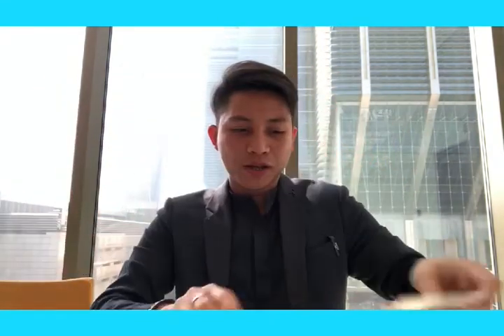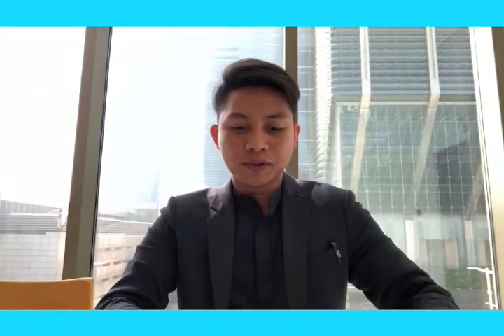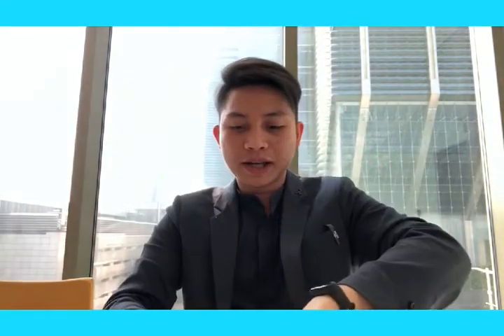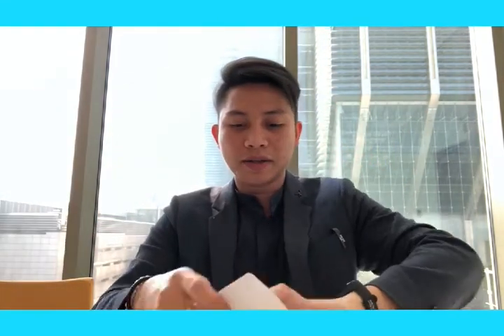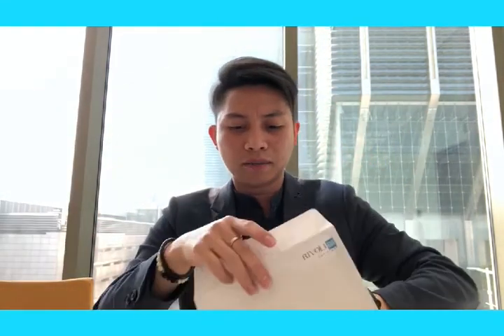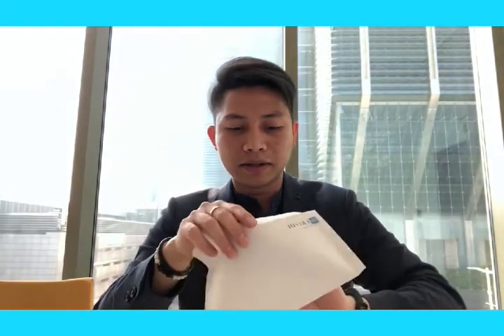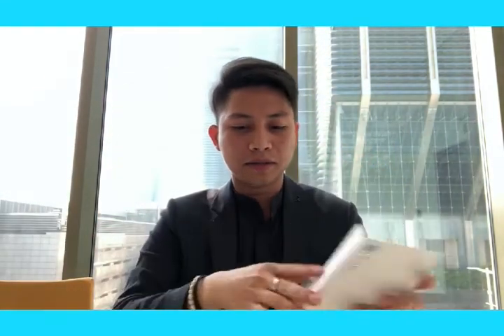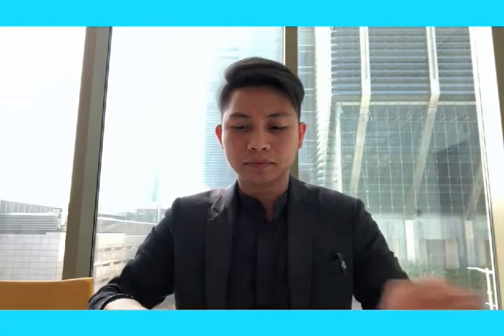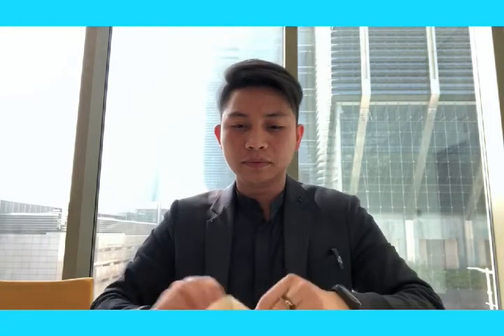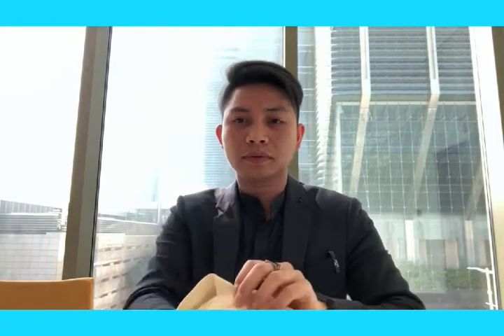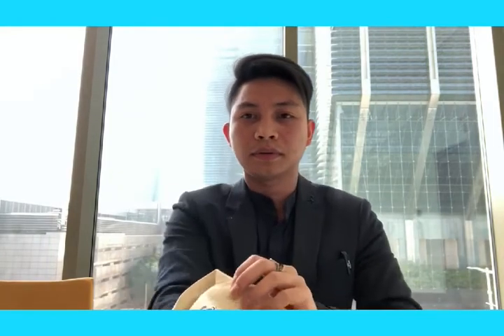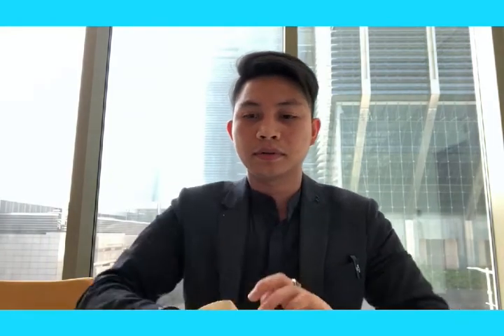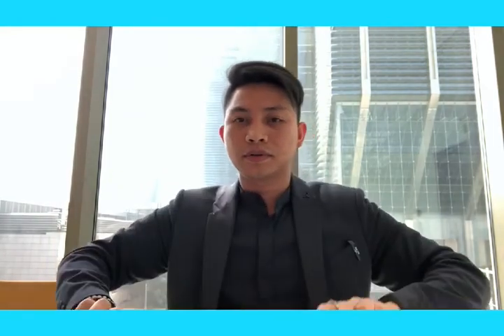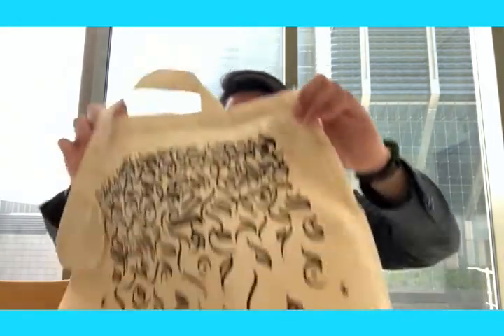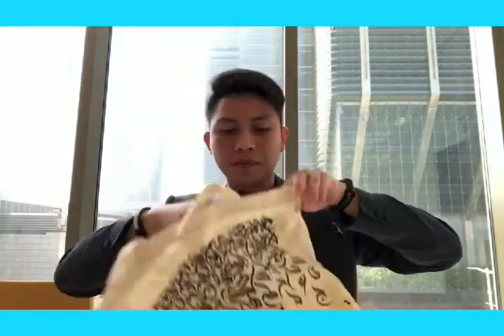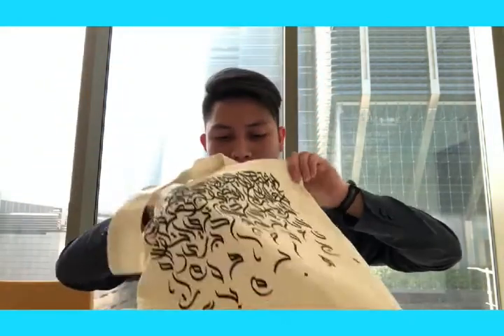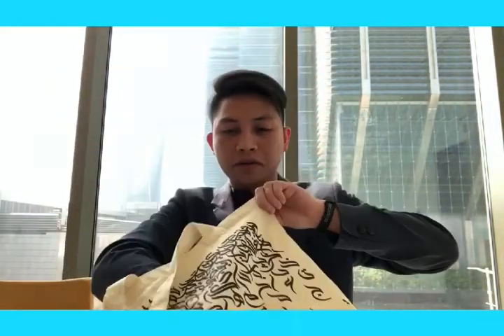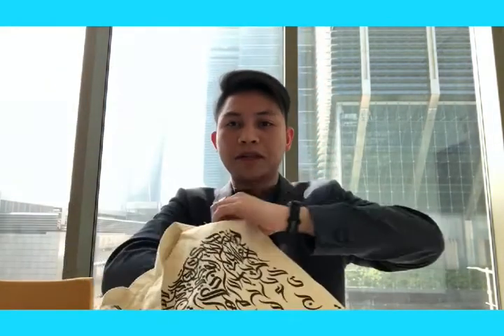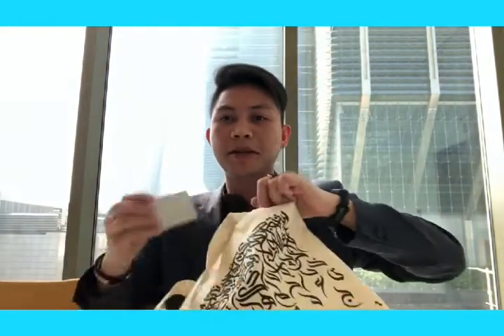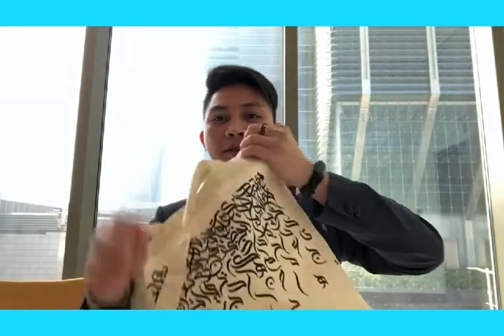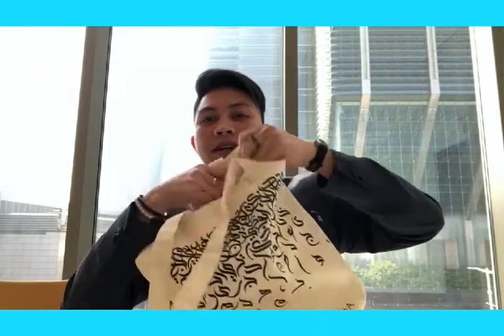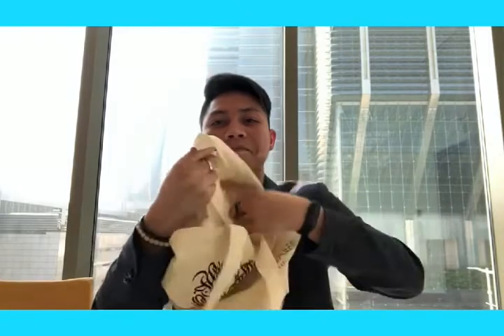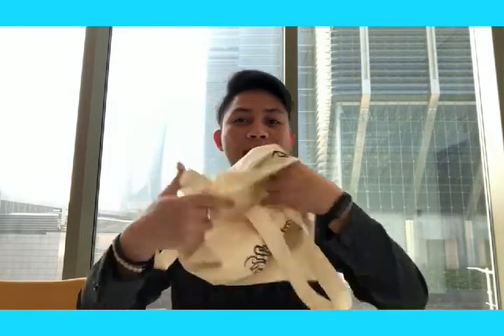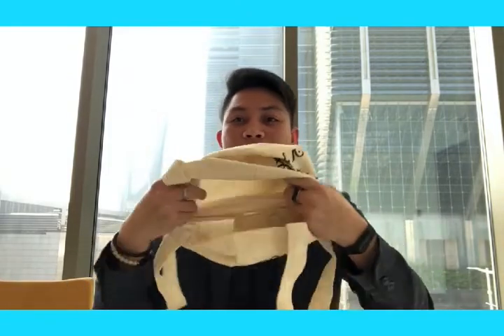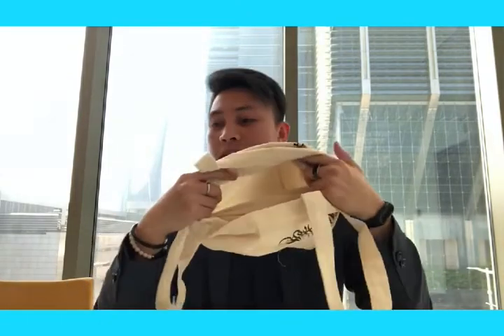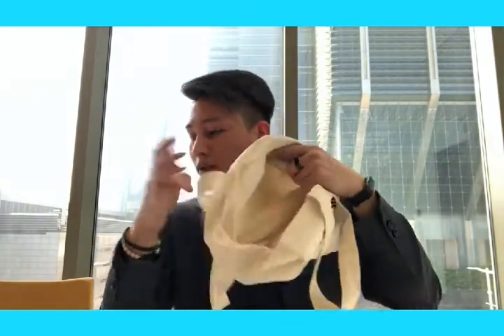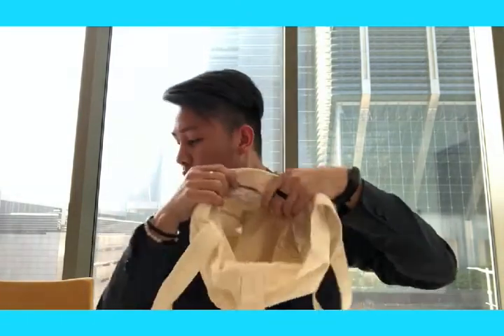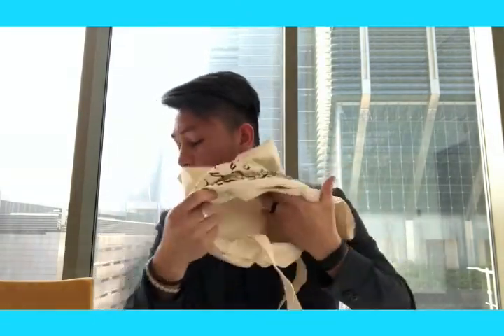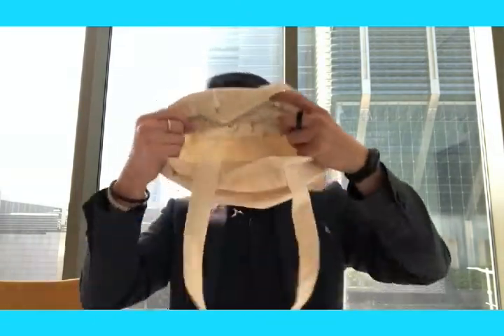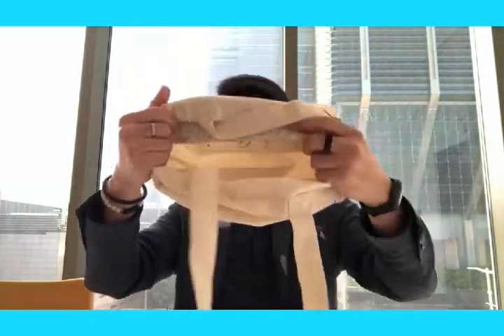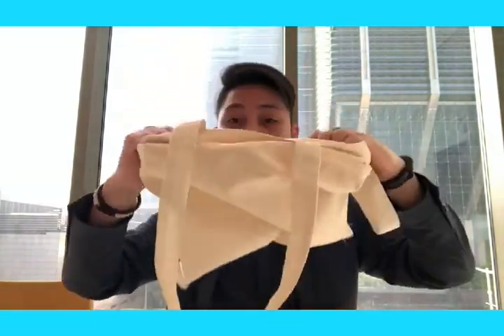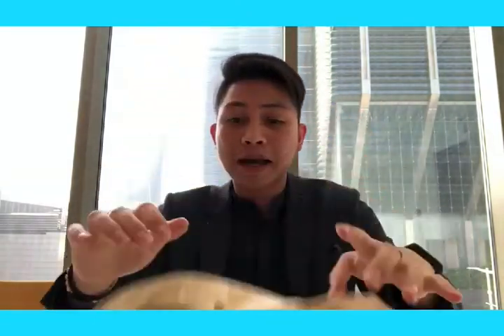So guys, I think that's it. It's empty, as you can see — nothing else. That's all I have here in the gift bag.